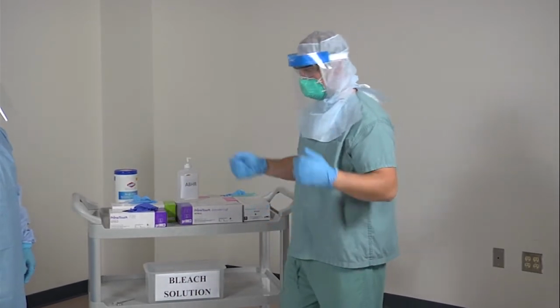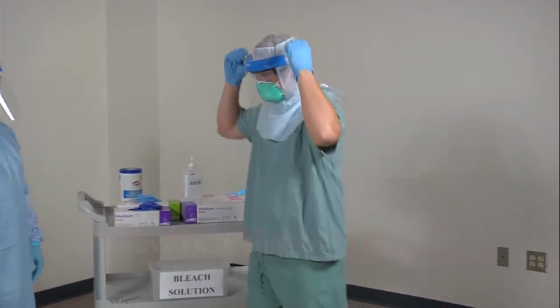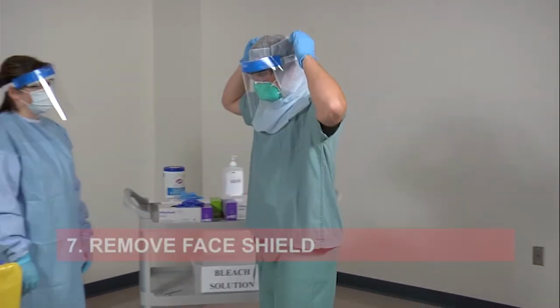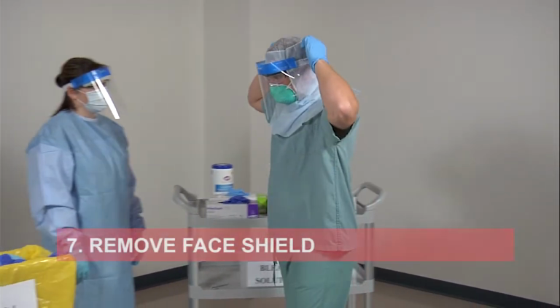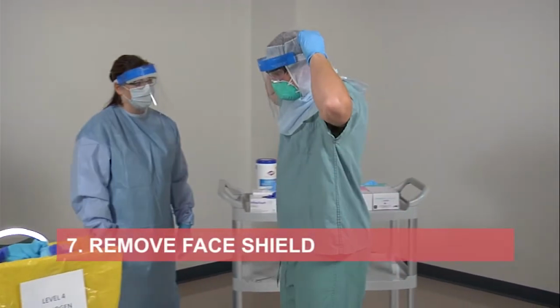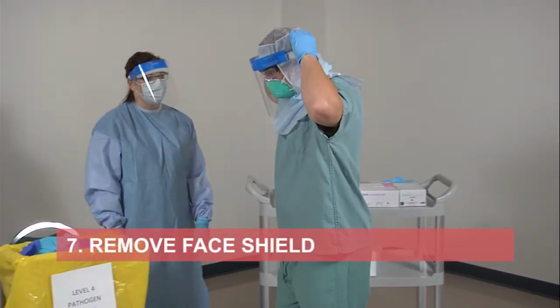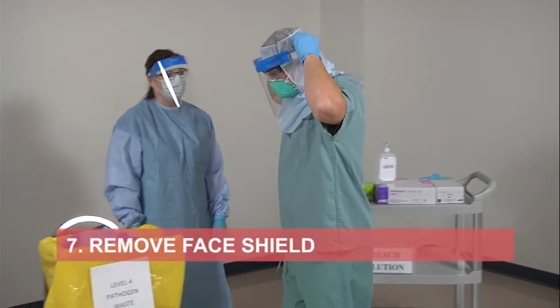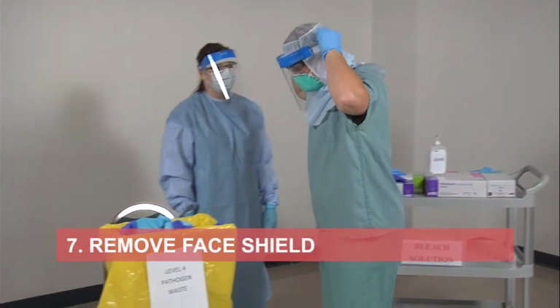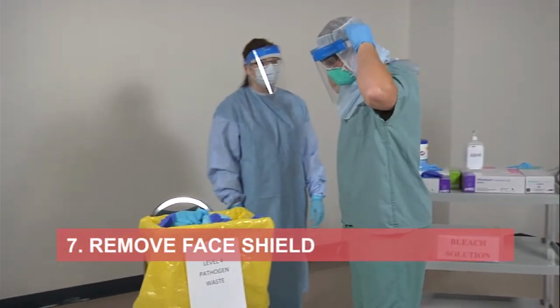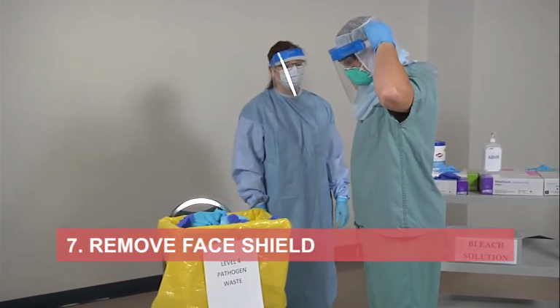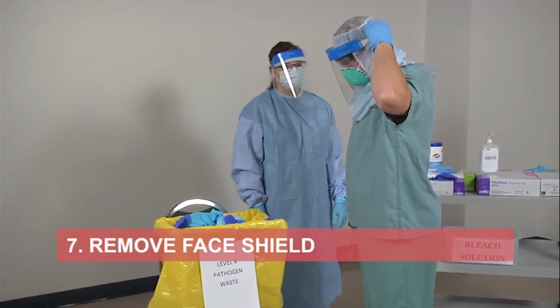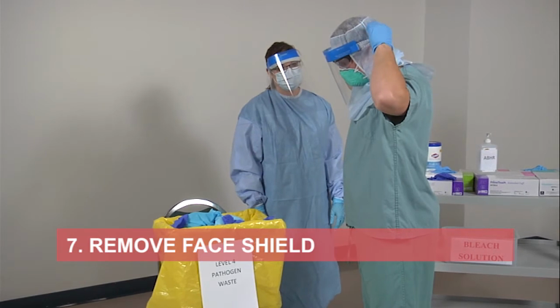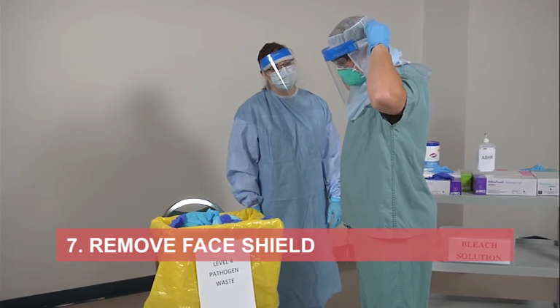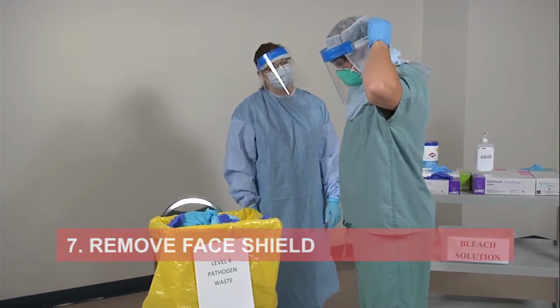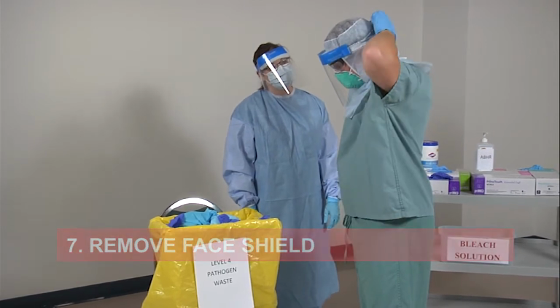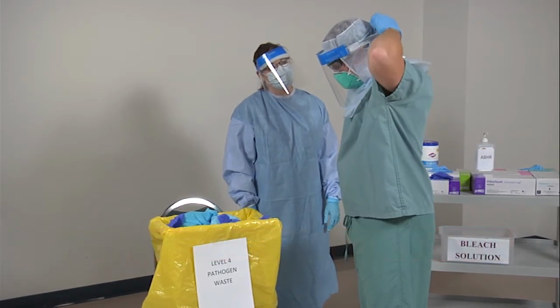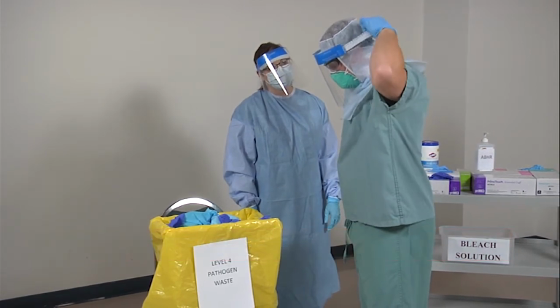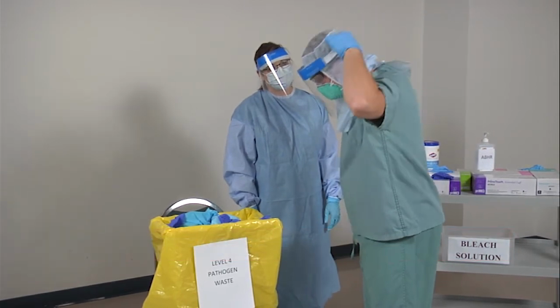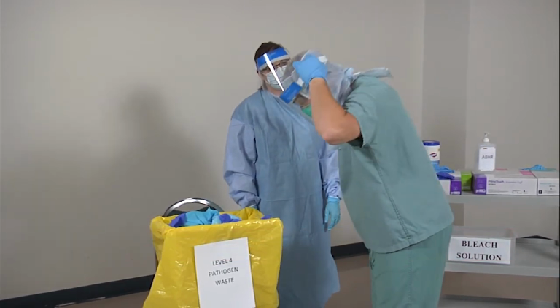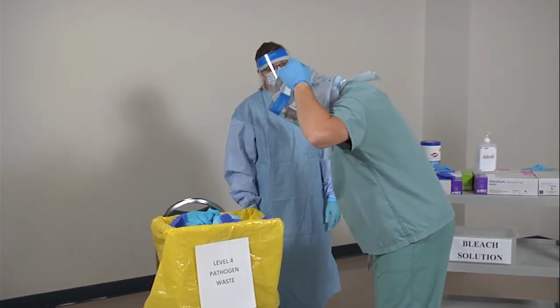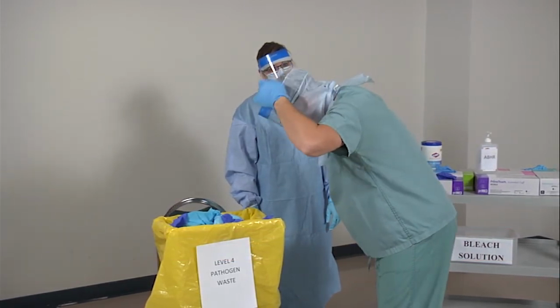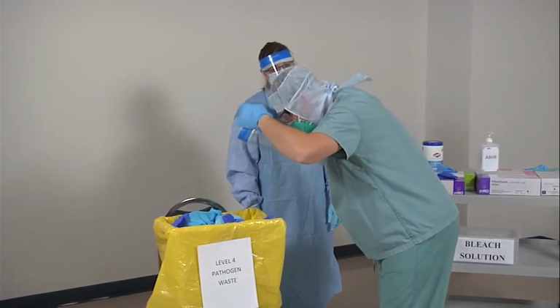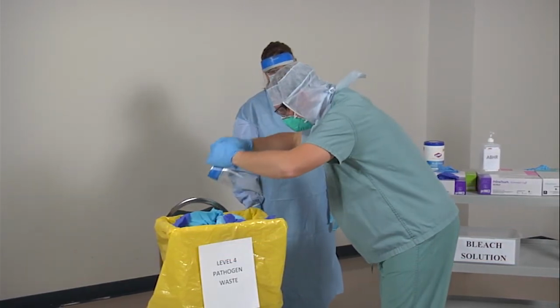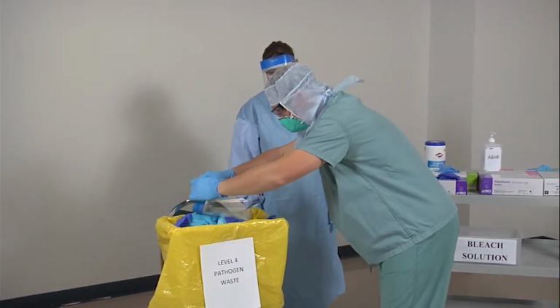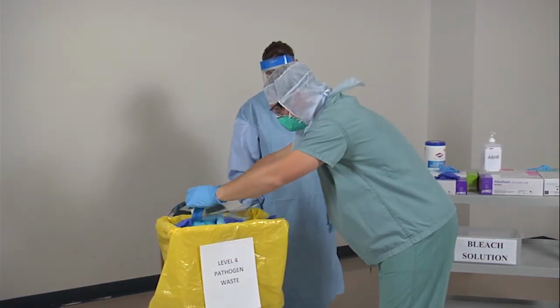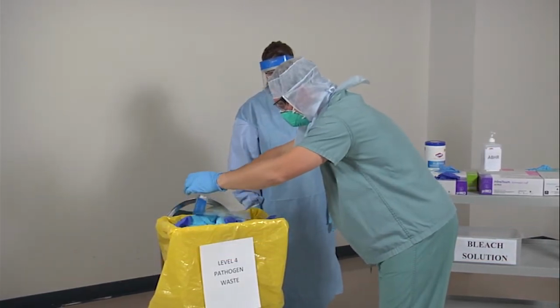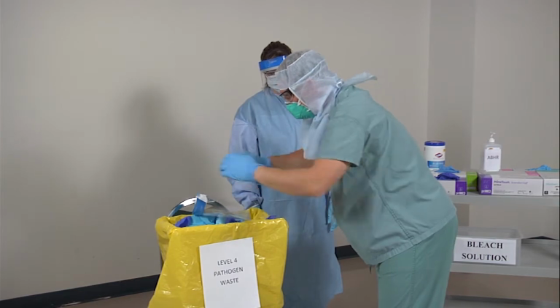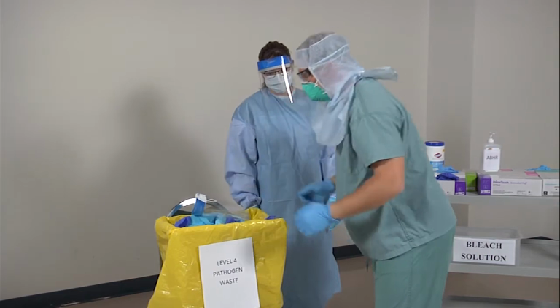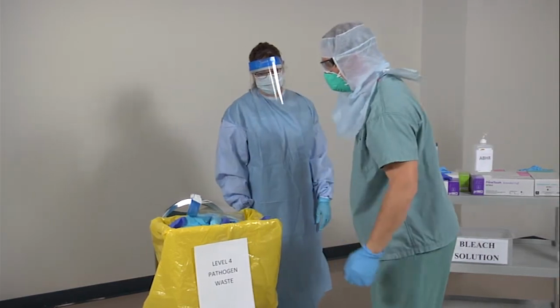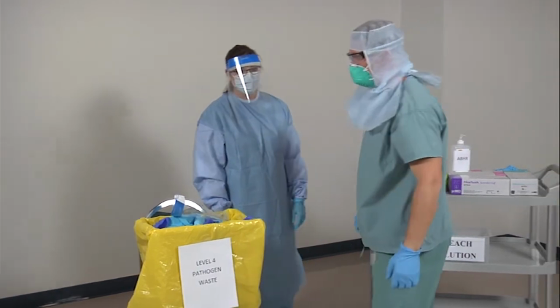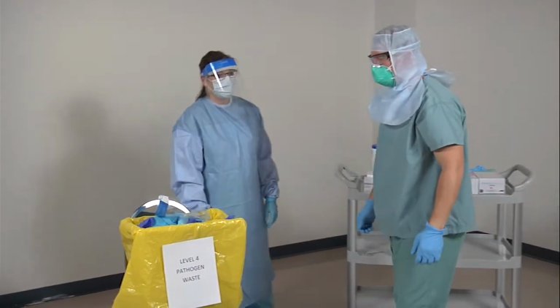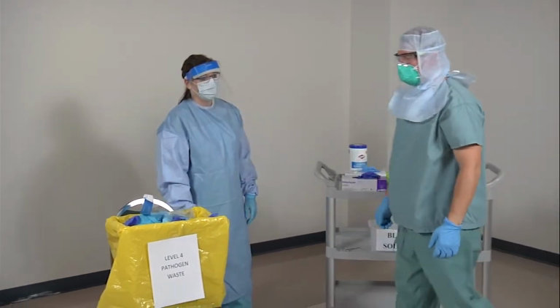Remove your face shield by grasping the elastic at the back of your head or near your ears. Lean forward. Carefully pull up and away from your face and place the face shield in the waste bin.